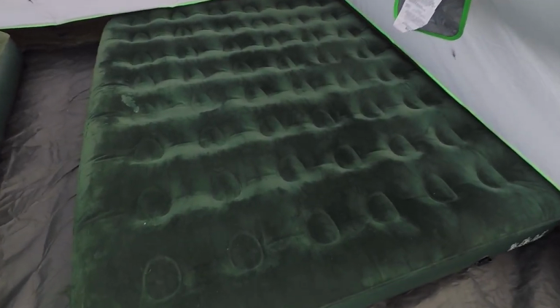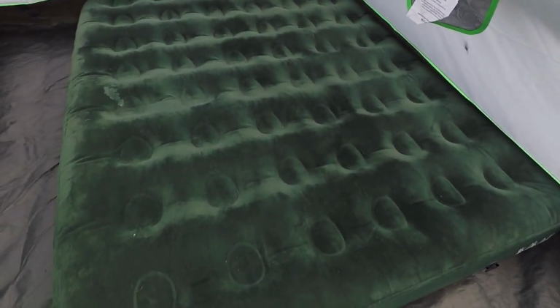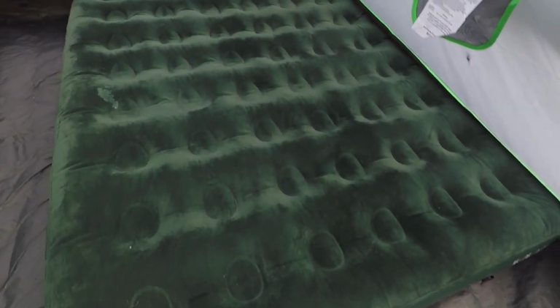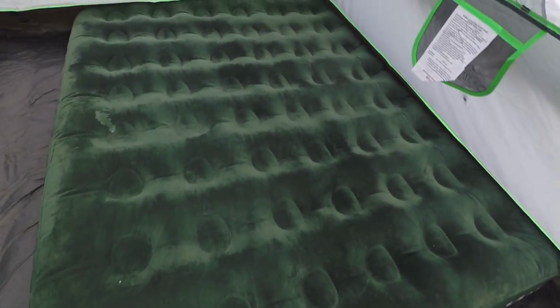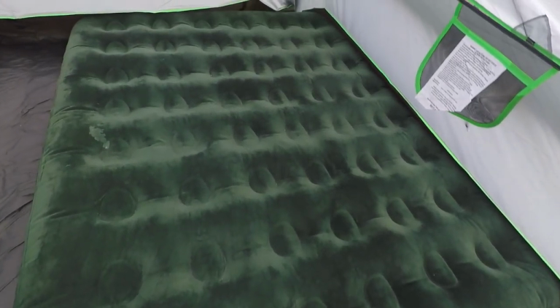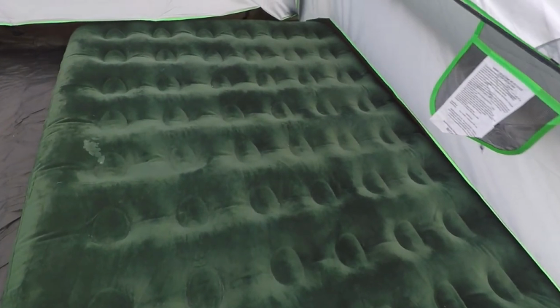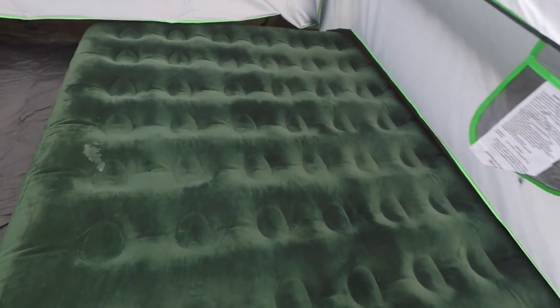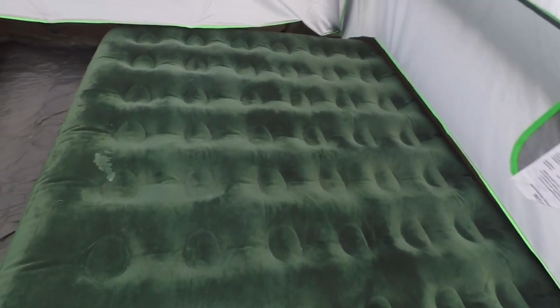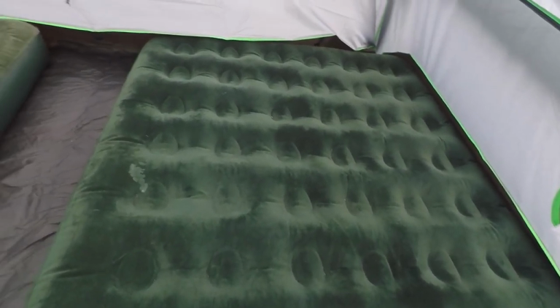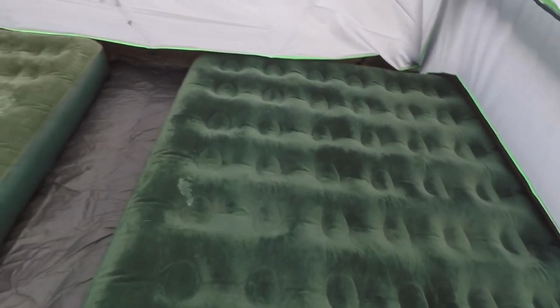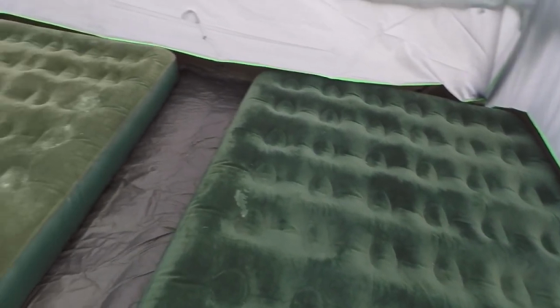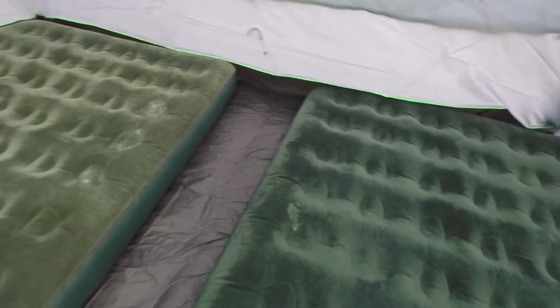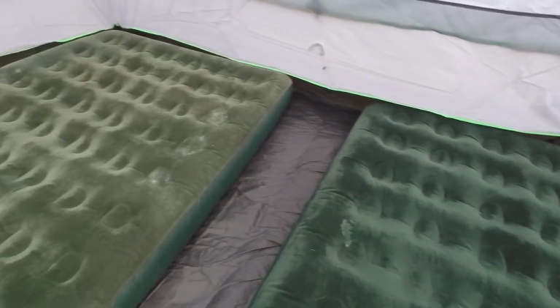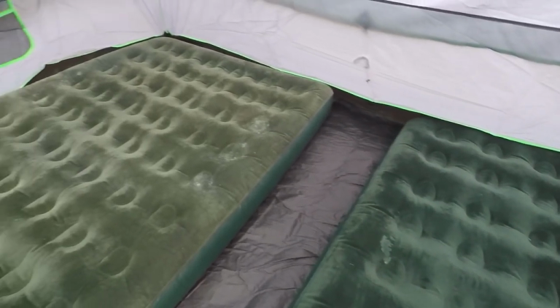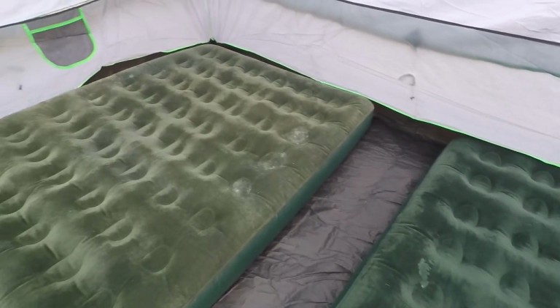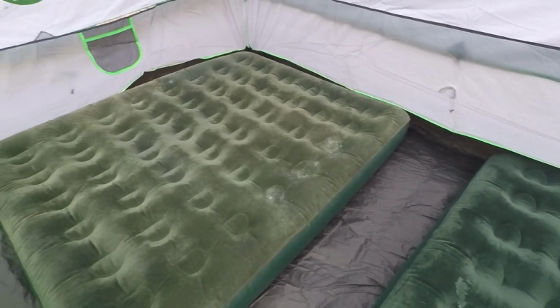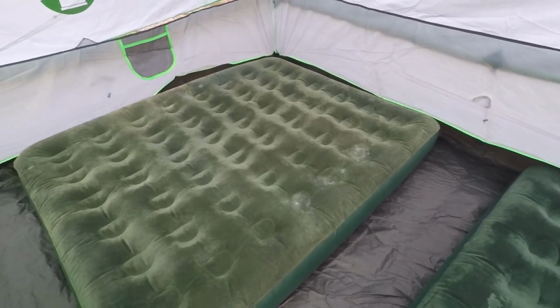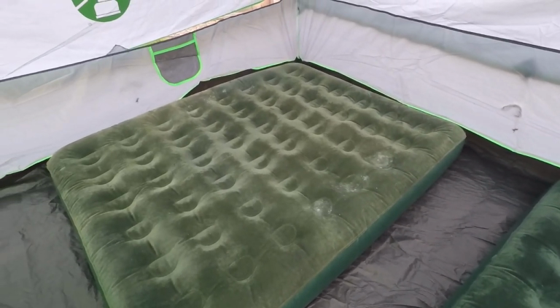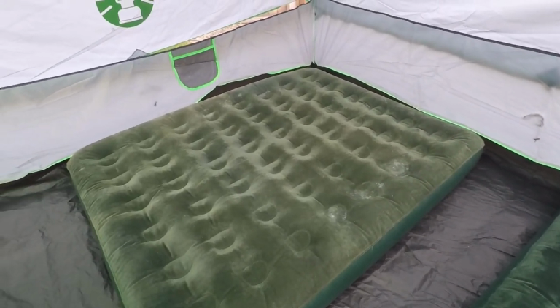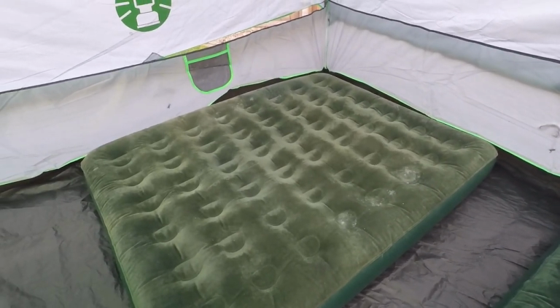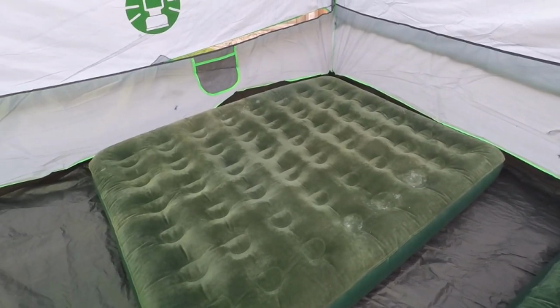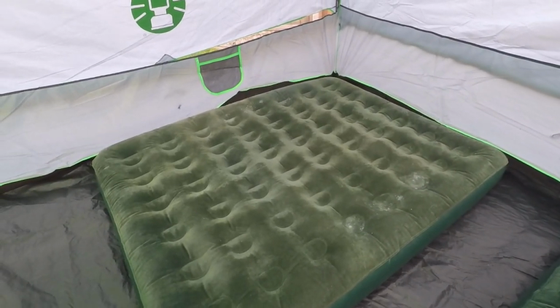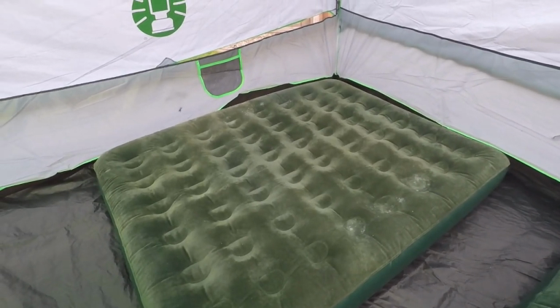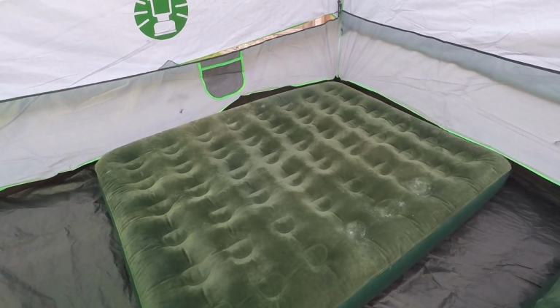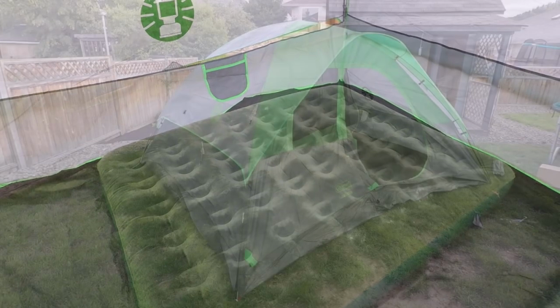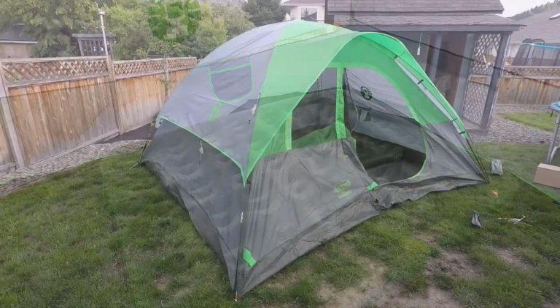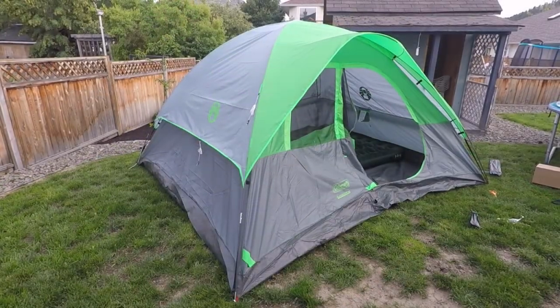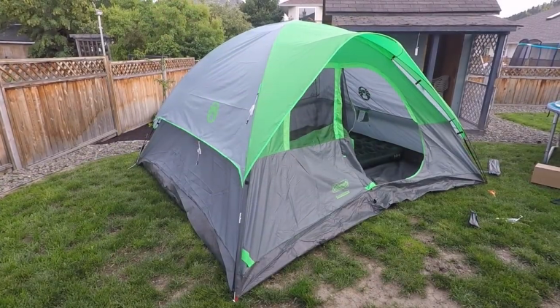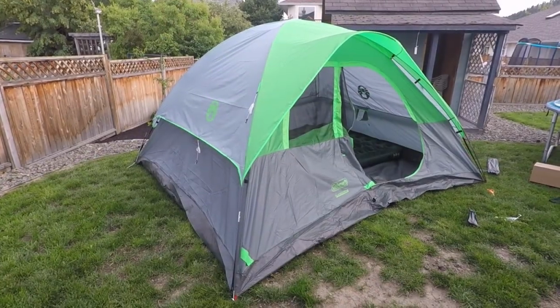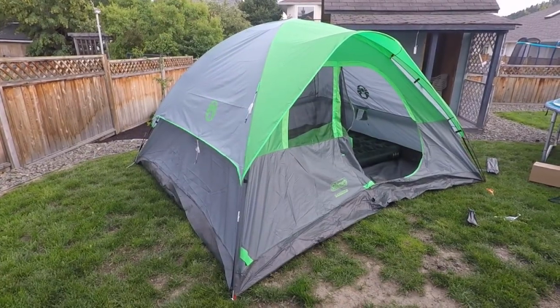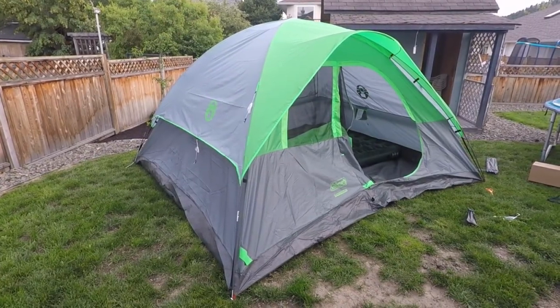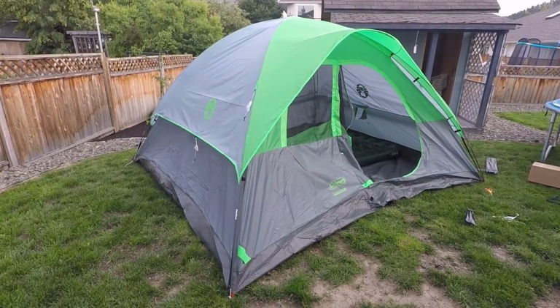Here are two Coleman queen-size airbeds inside the tent, so you can see there's quite a bit of room — a couple of feet in the middle and three to four feet down at the foot of the bed. I'd say this tent could easily hold four to five people with your gear, but eight people like it says on the box is a little high.